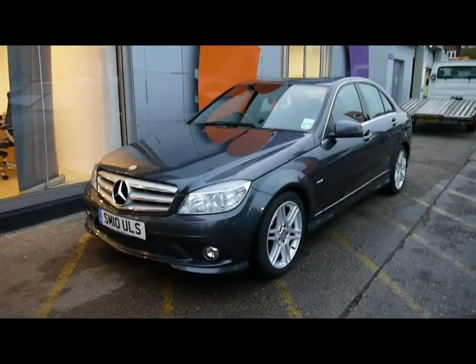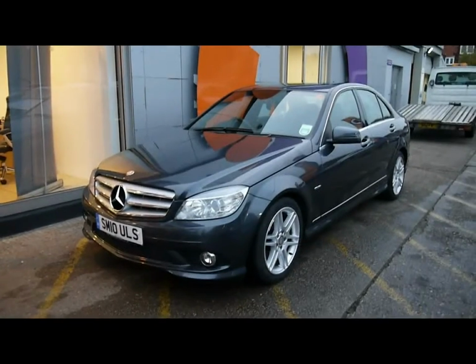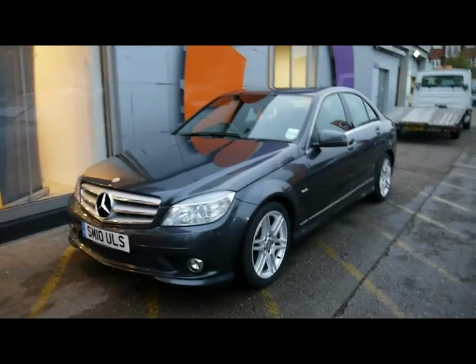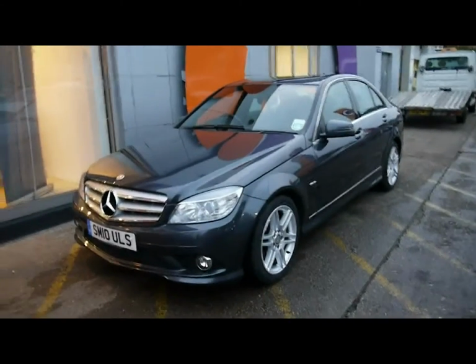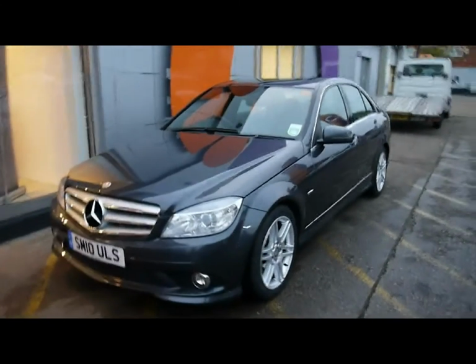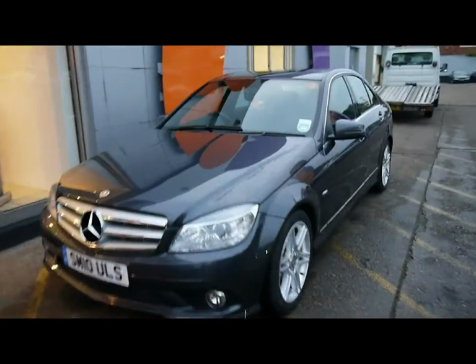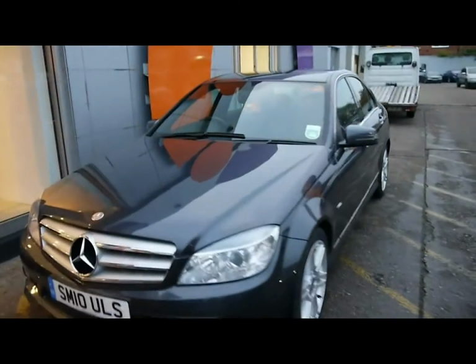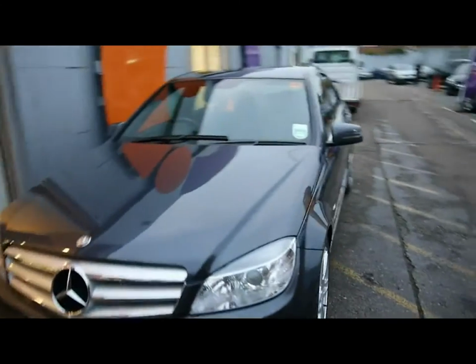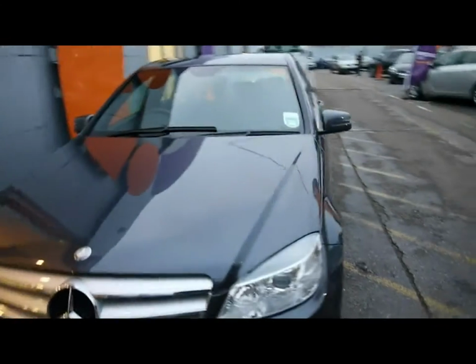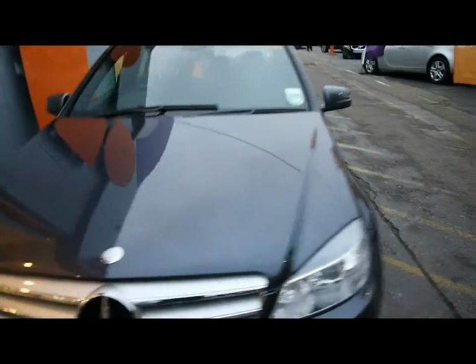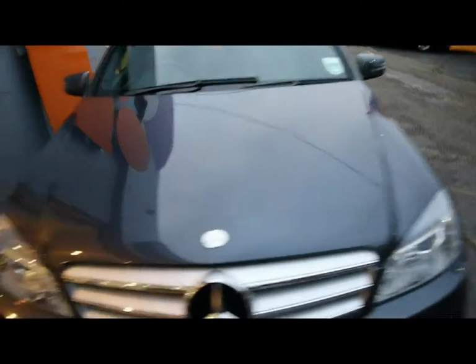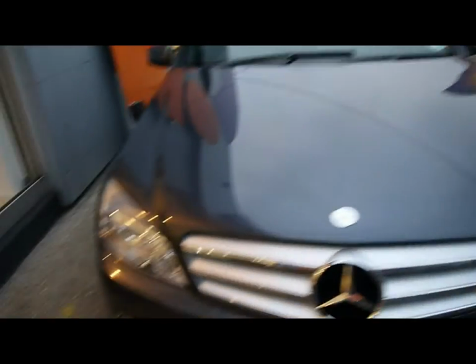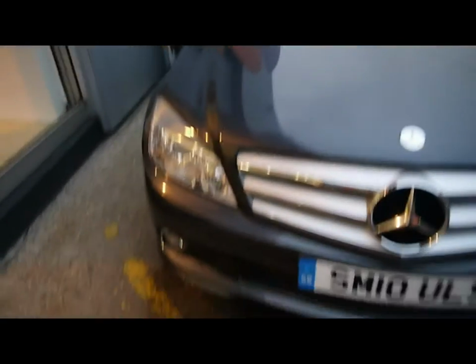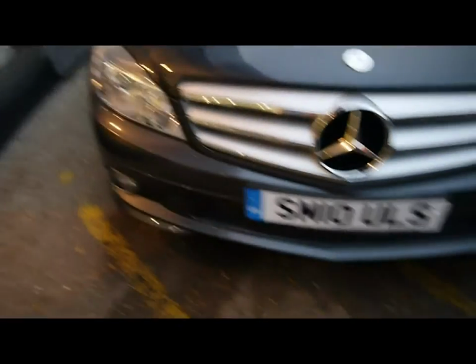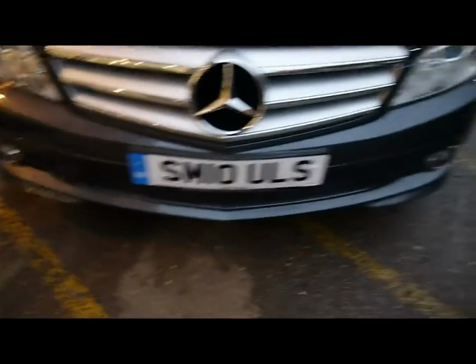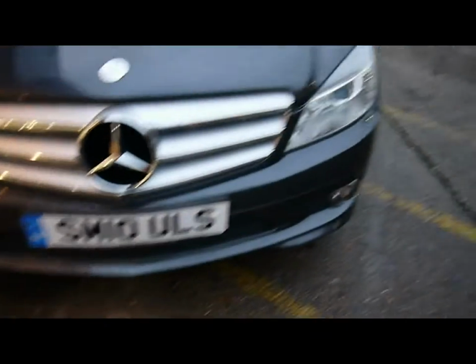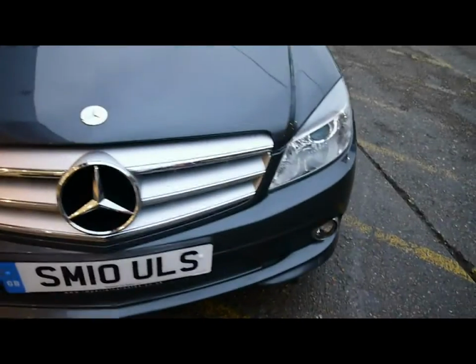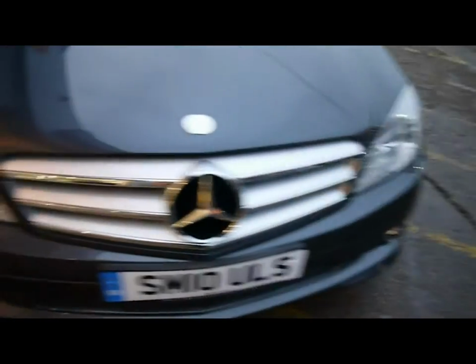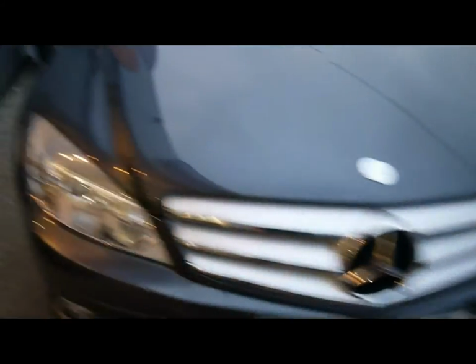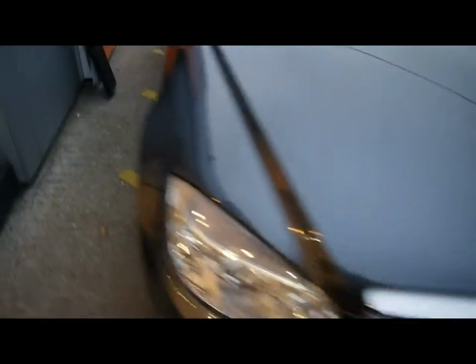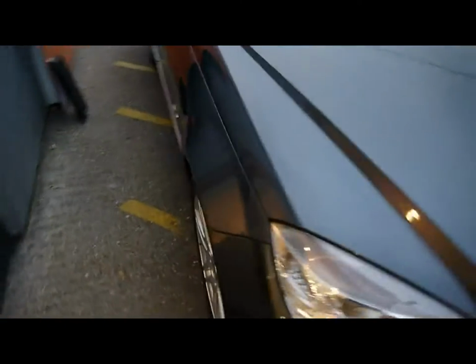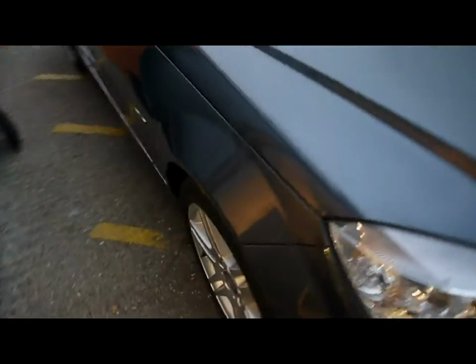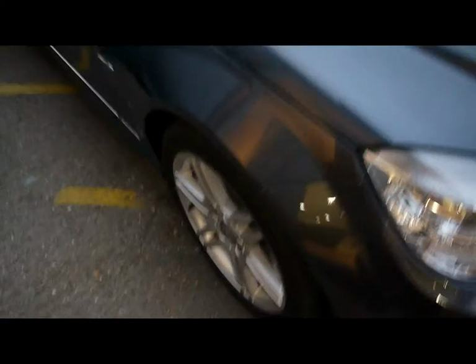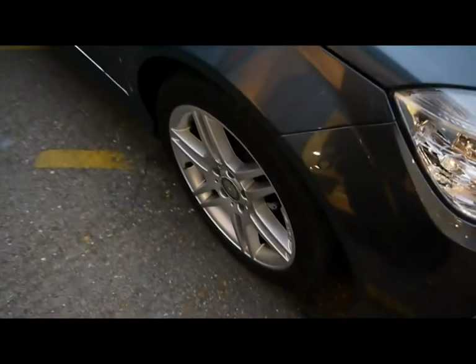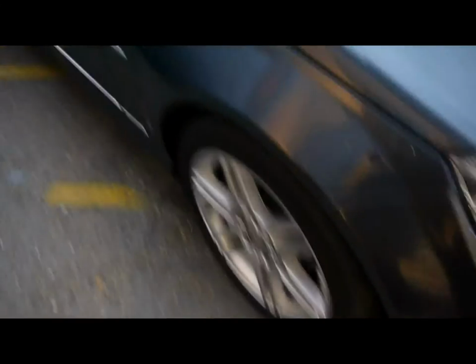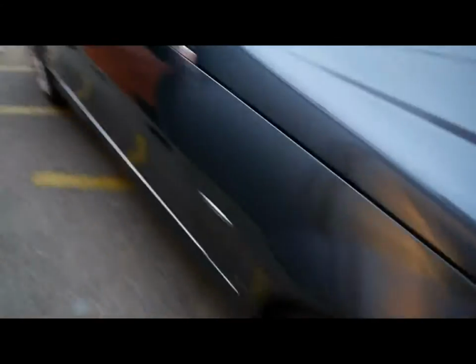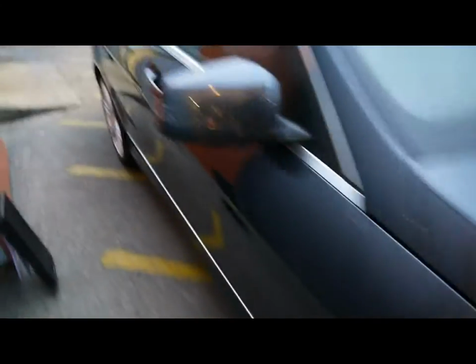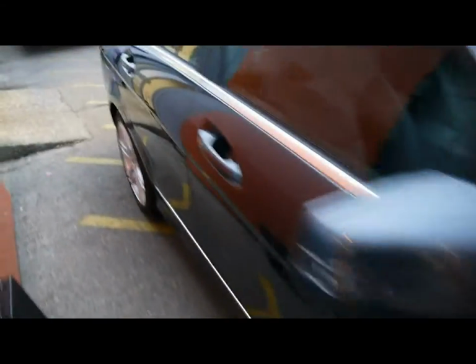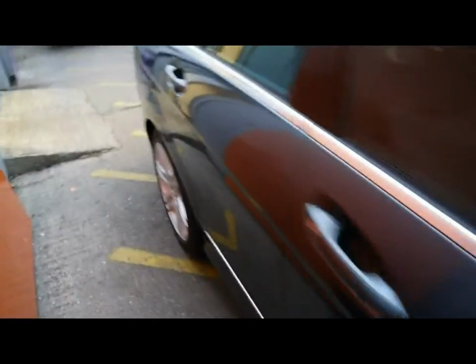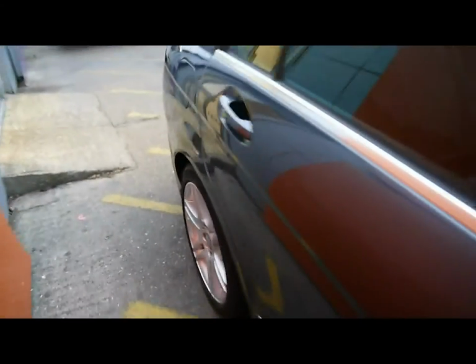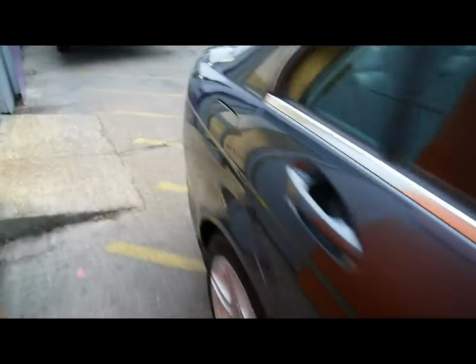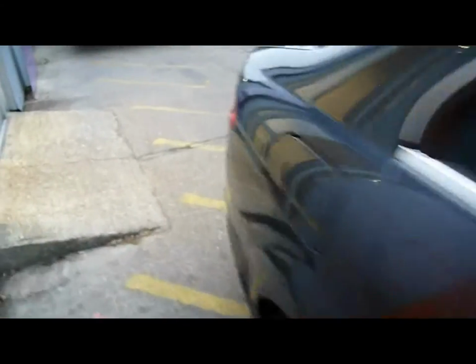Welcome to Imperial Cars. Today we have a 10-plate Mercedes C-Class to show you — a four-door saloon finished in metallic grey. We're going to take you around the car so you can get a better idea of the condition and the features of the vehicle.